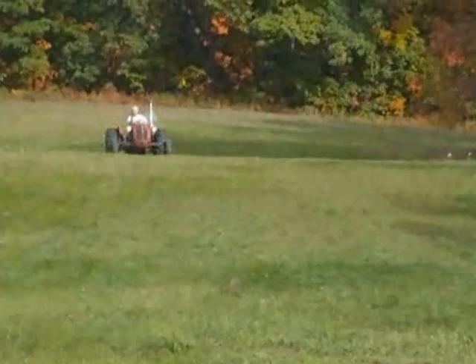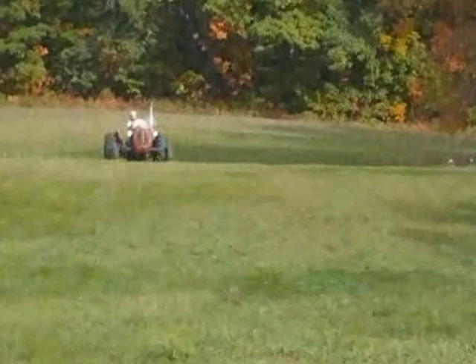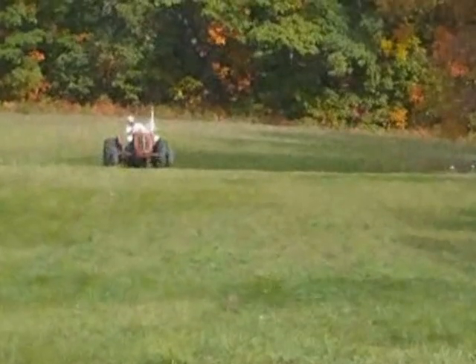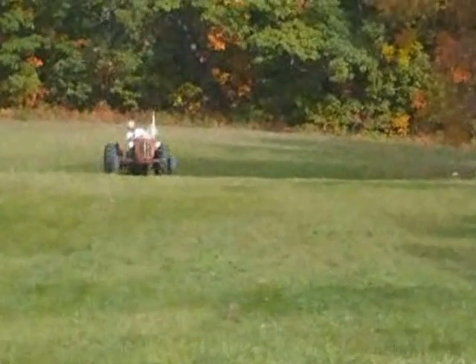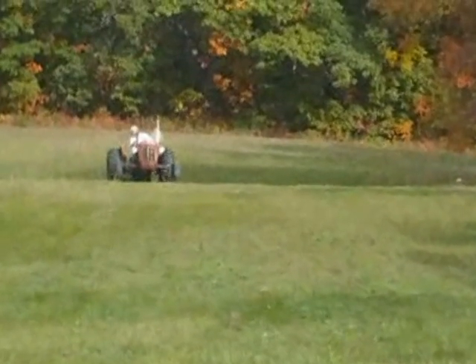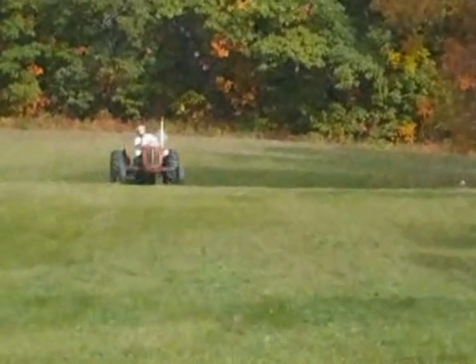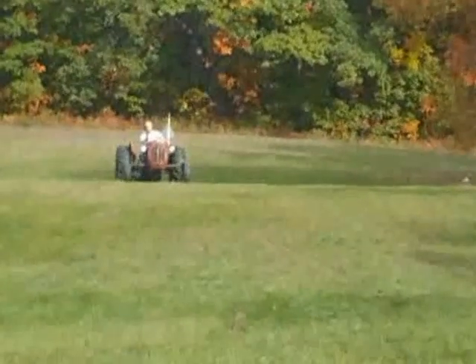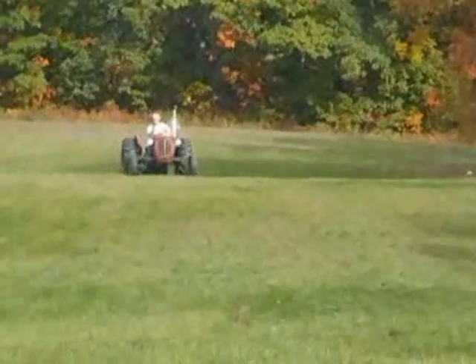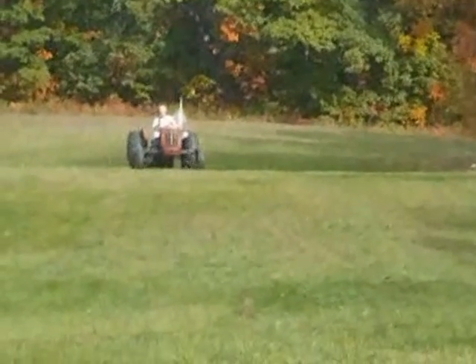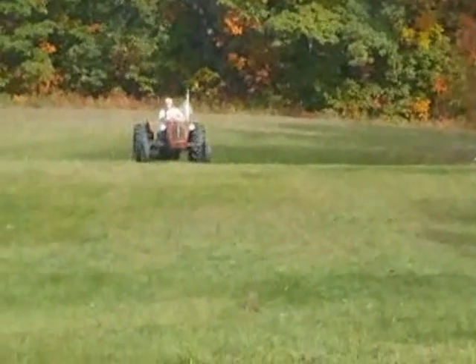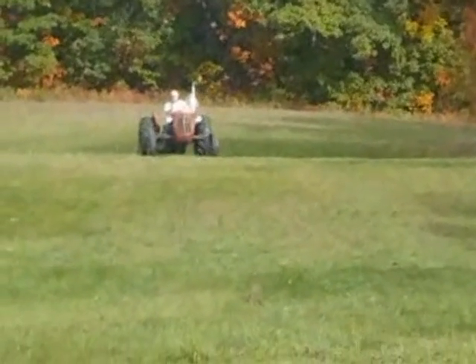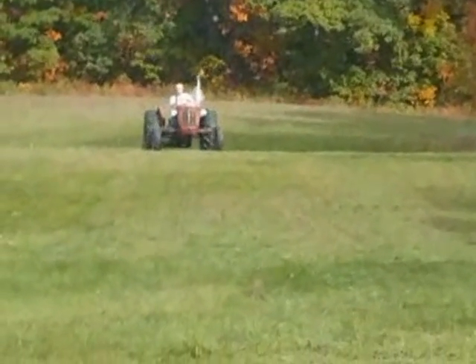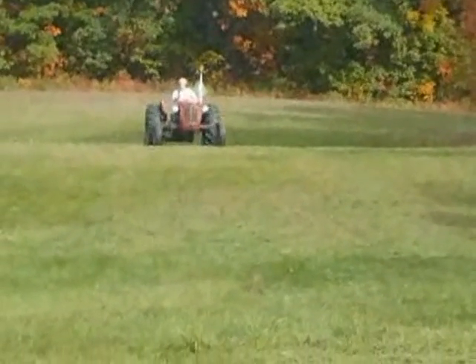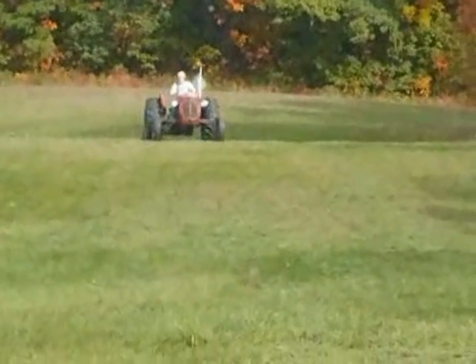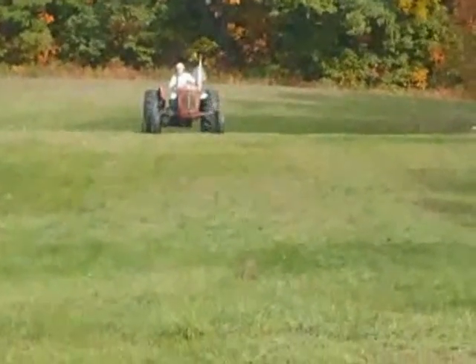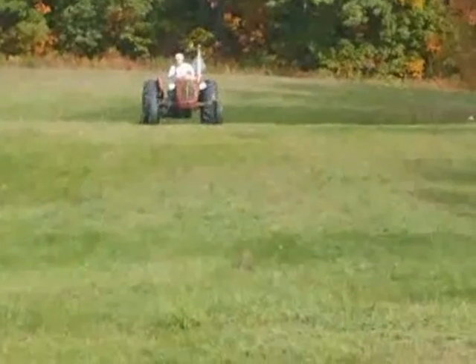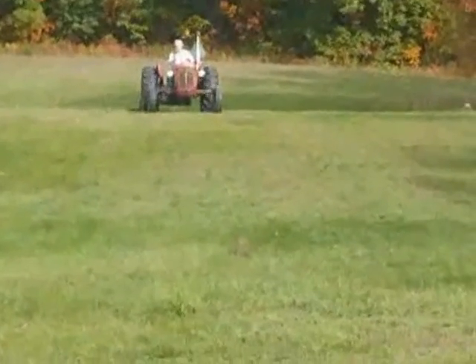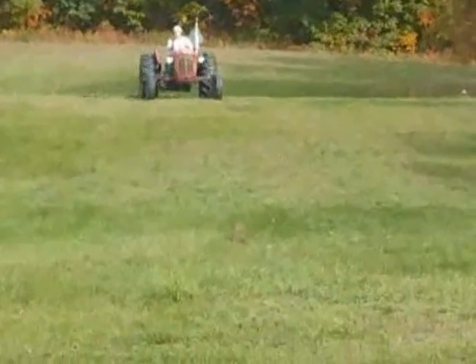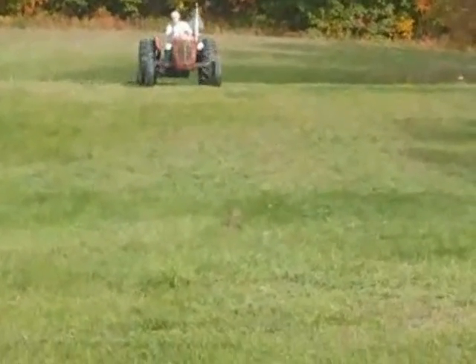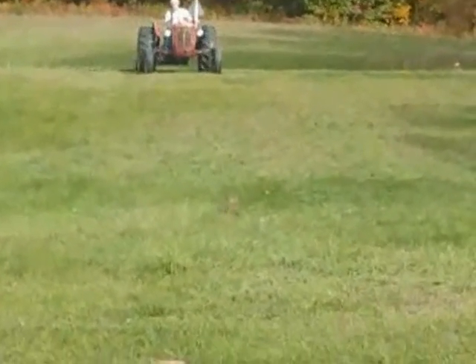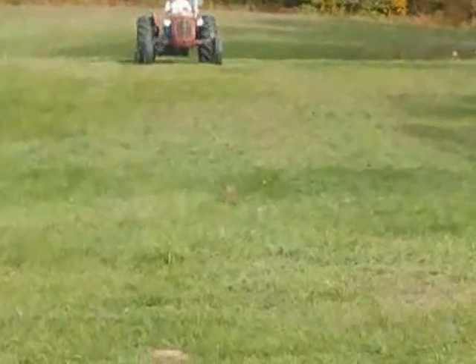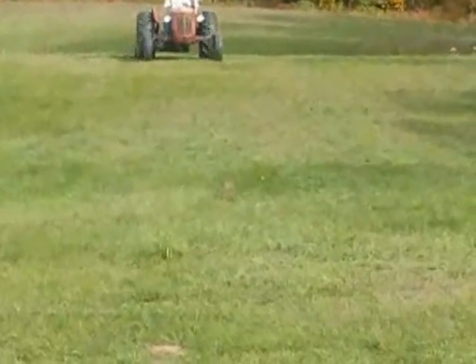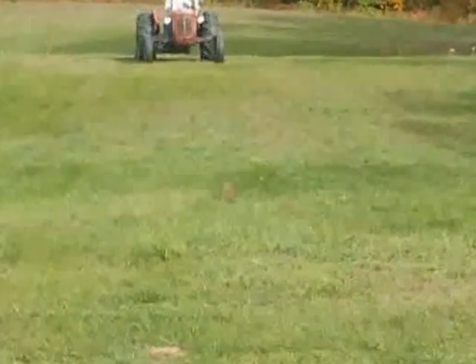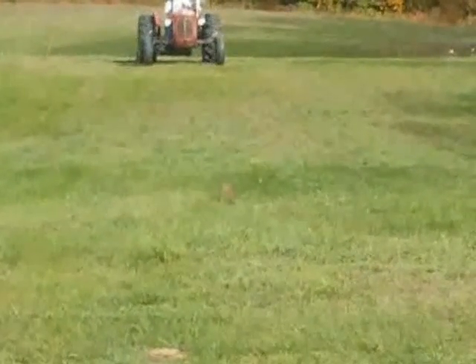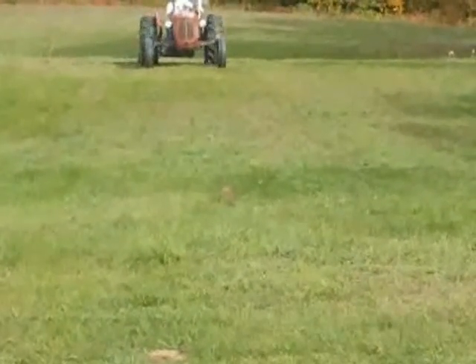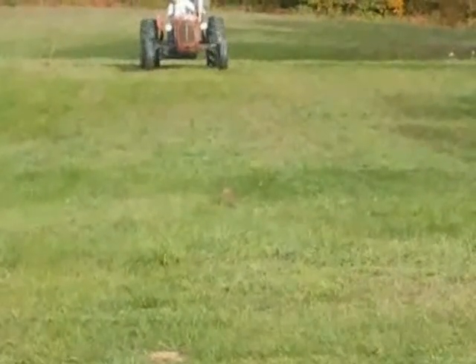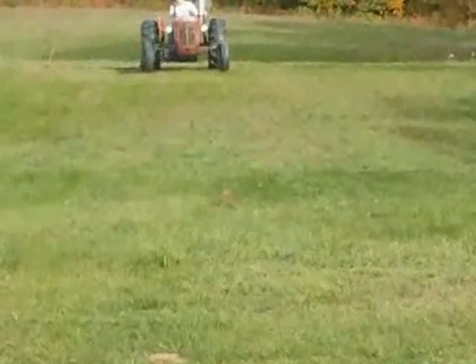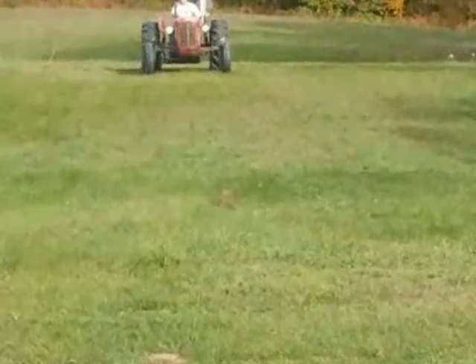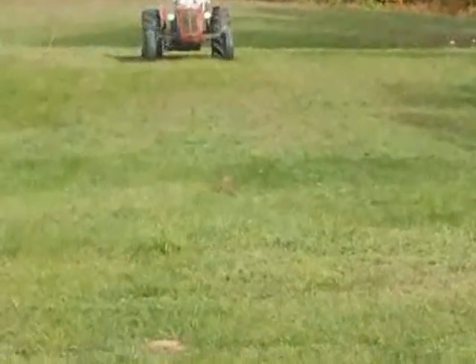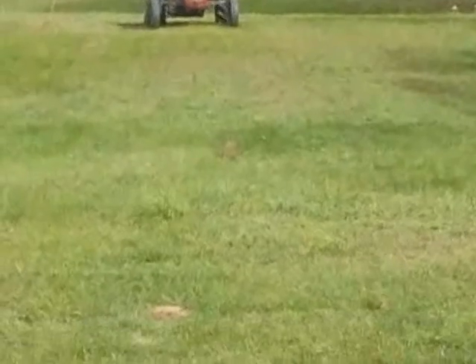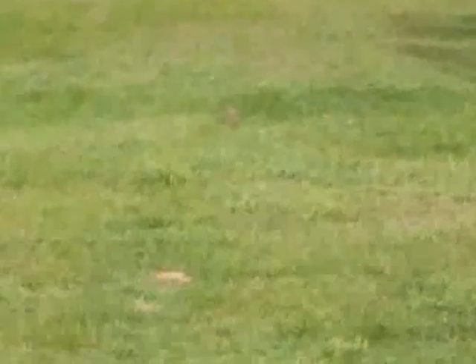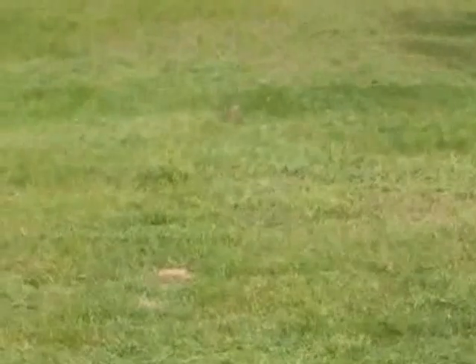Here is Ken Travis coming up here with his tractor-mobile, and this is his new lawn-mowing thing. It's pretty cool, actually. He's getting a little closer, and you'll see it.